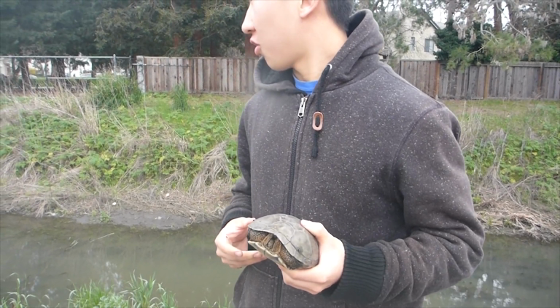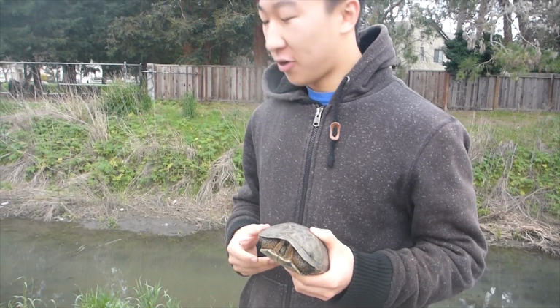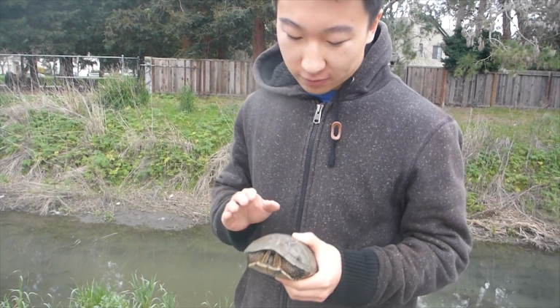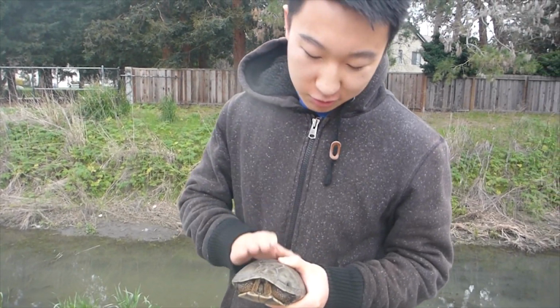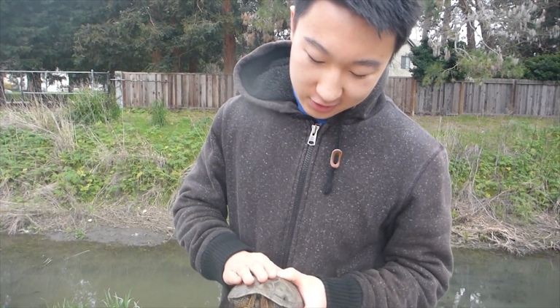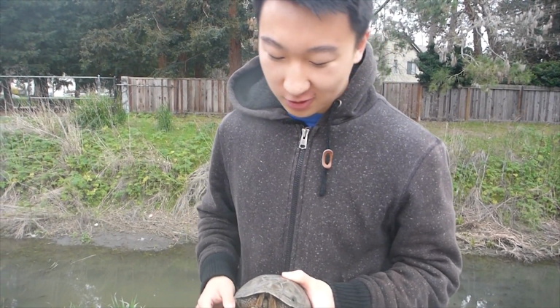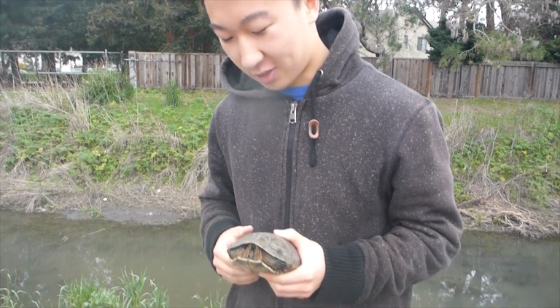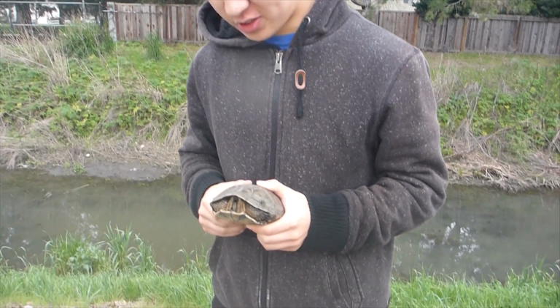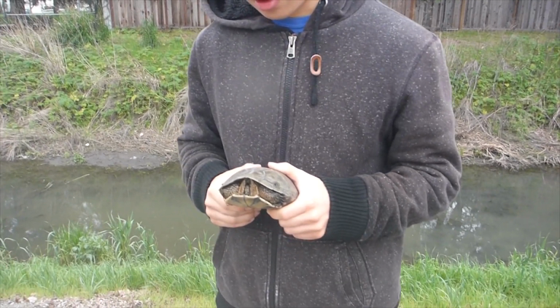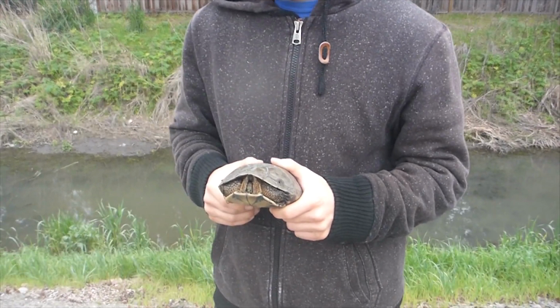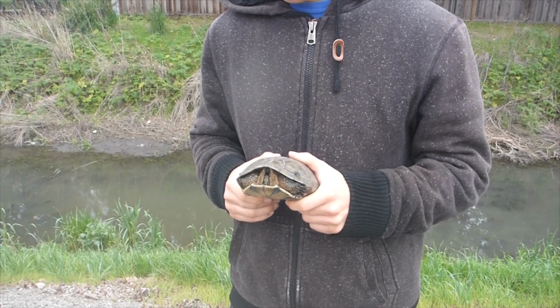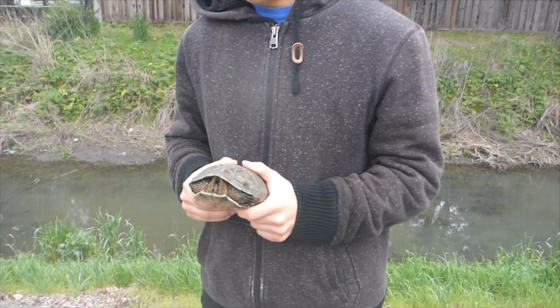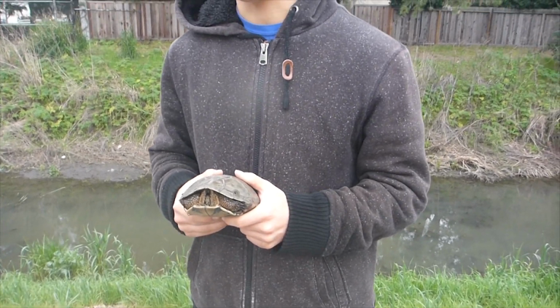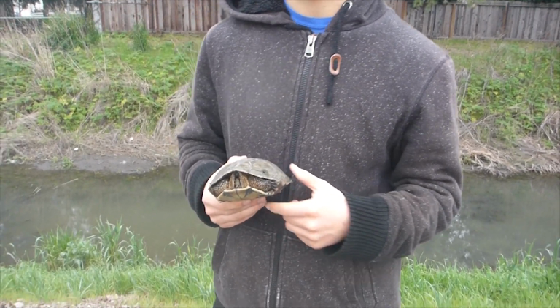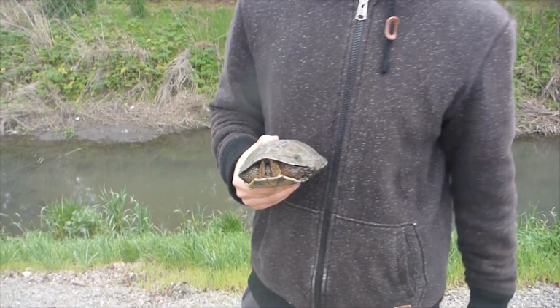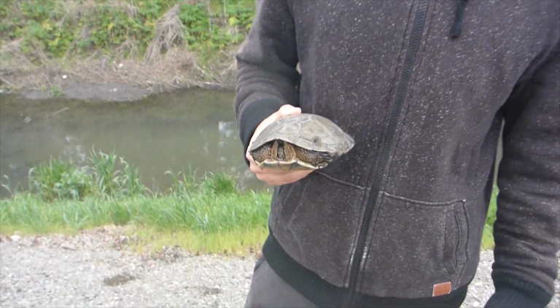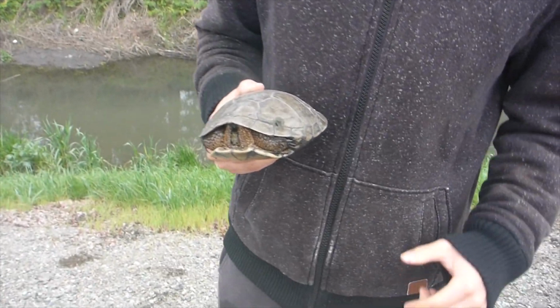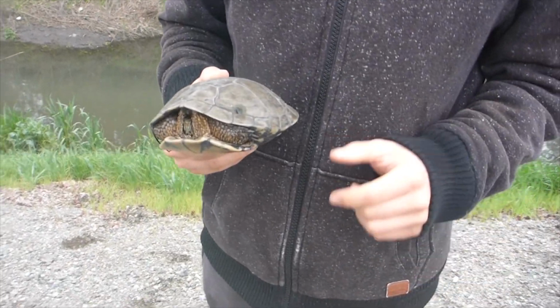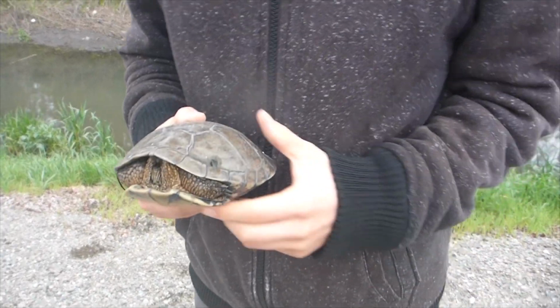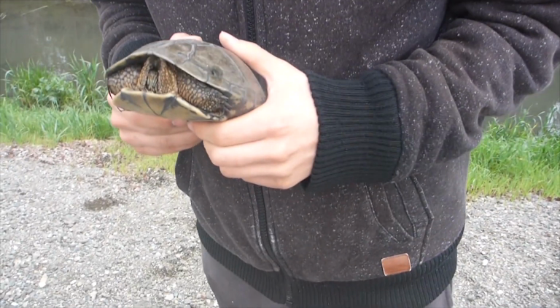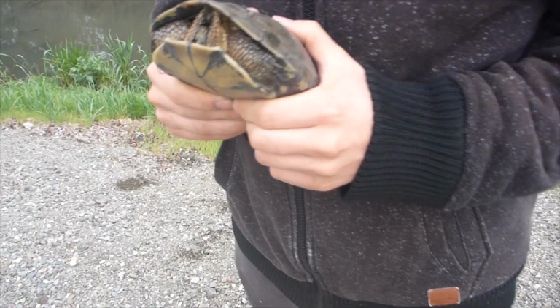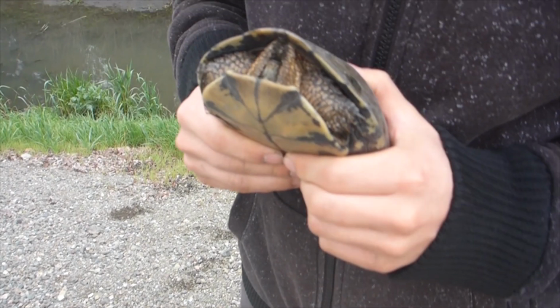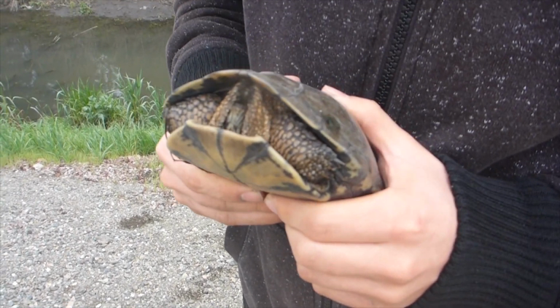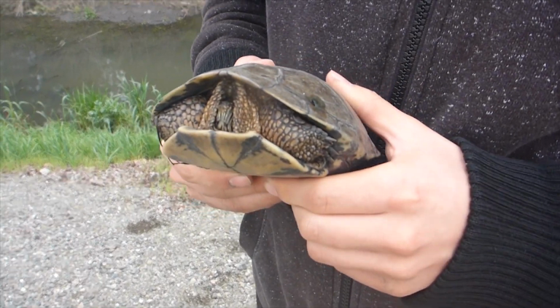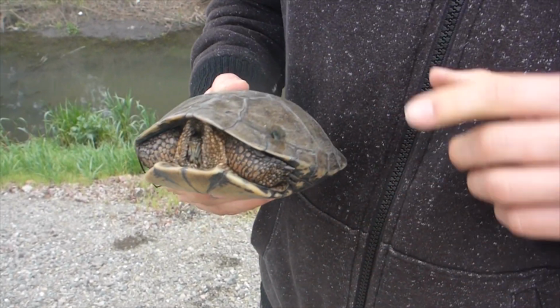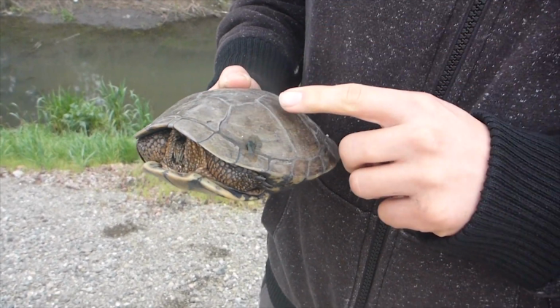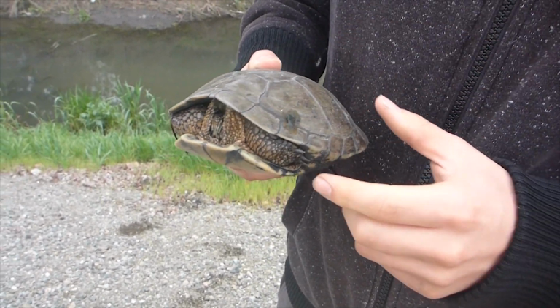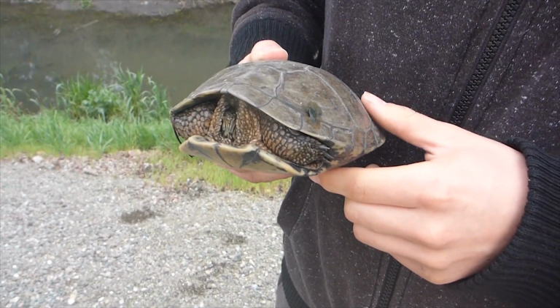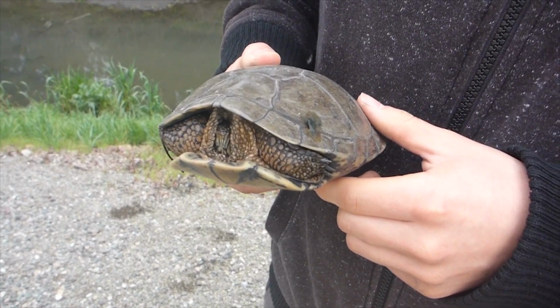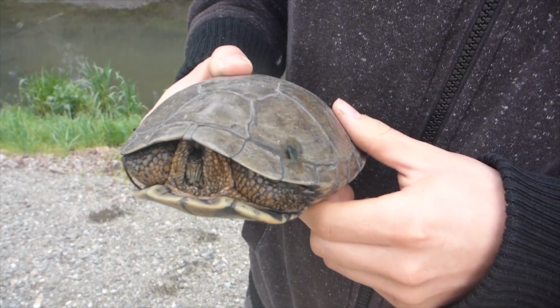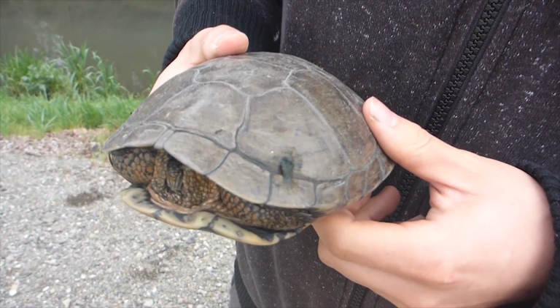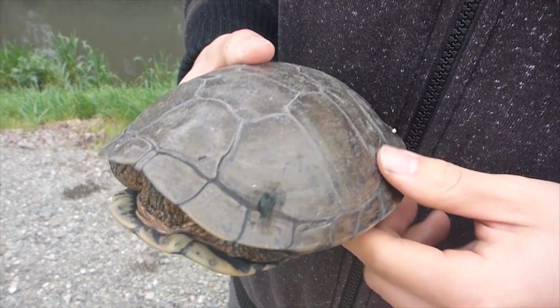It's very important that we protect these little guys, and I'll release her unharmed back into the creek when we're done. So this brings me to my next point — this is actually a female western pond turtle. You can tell by the...